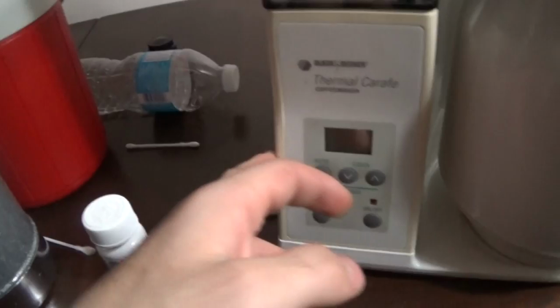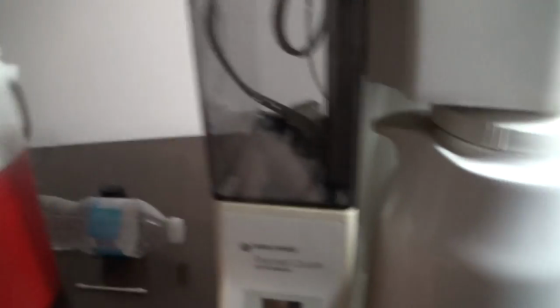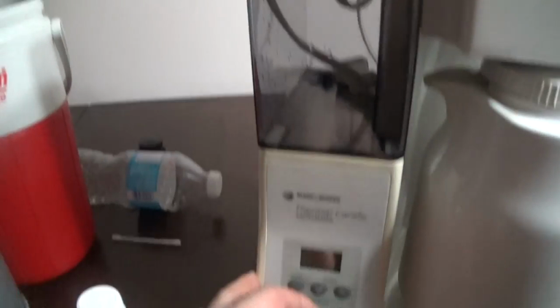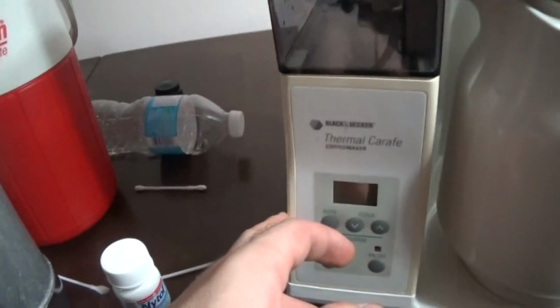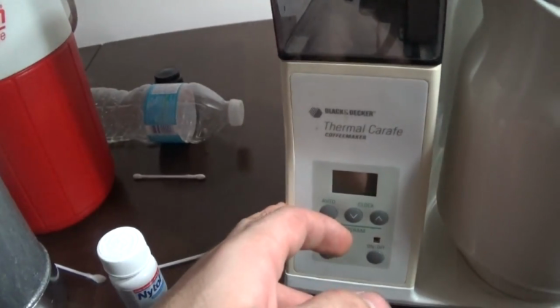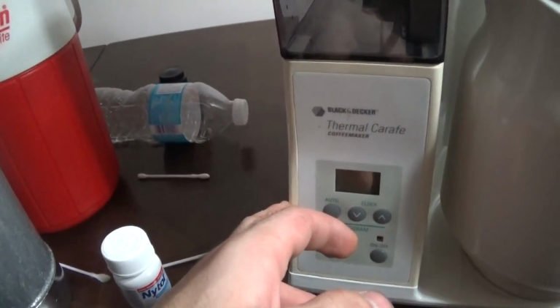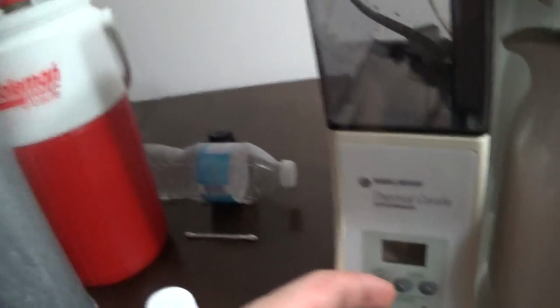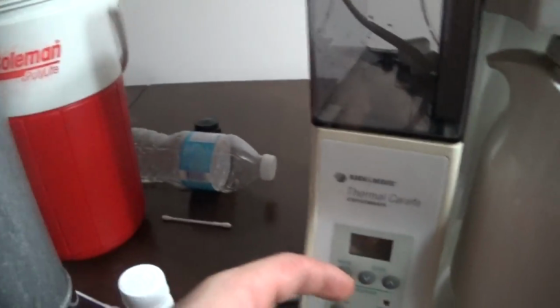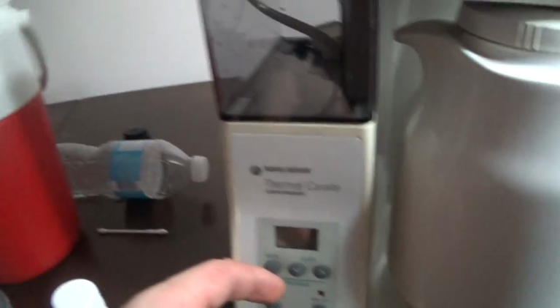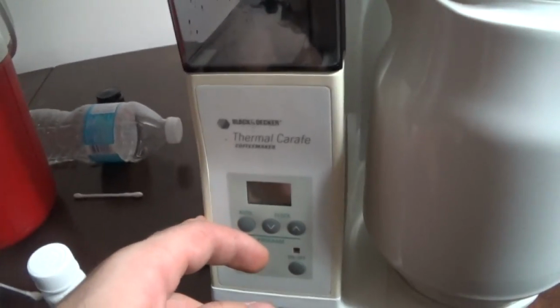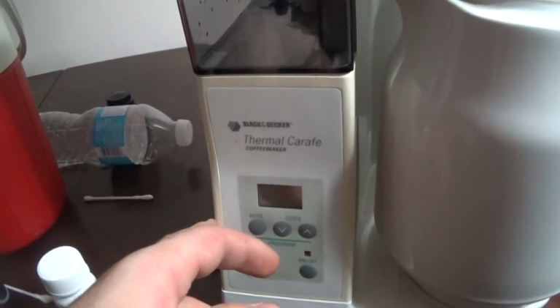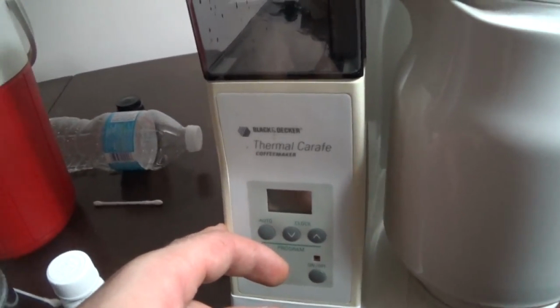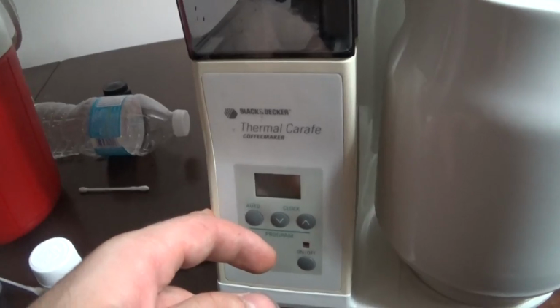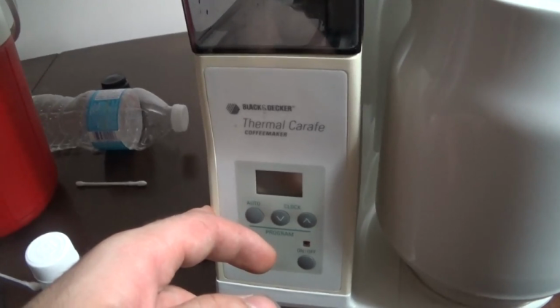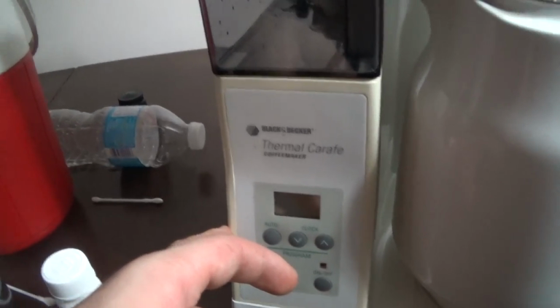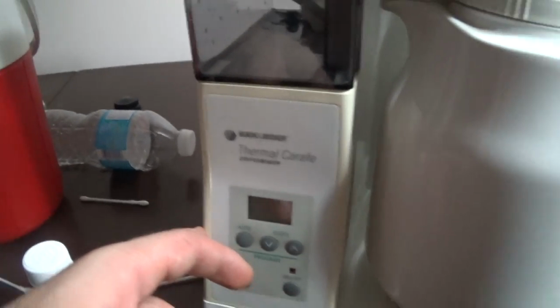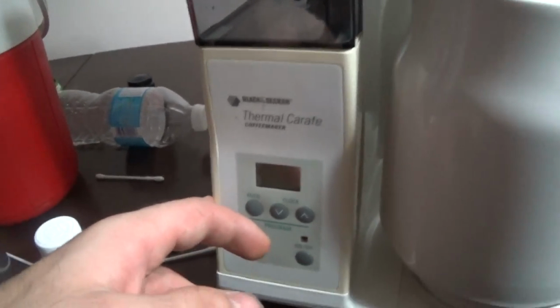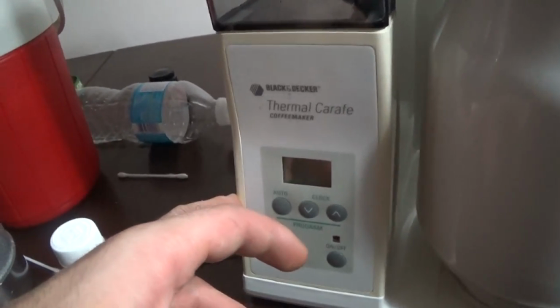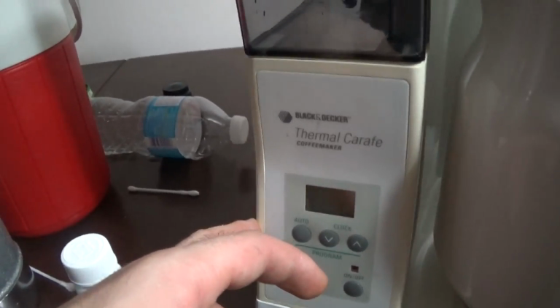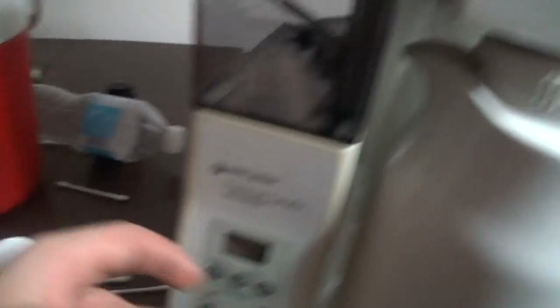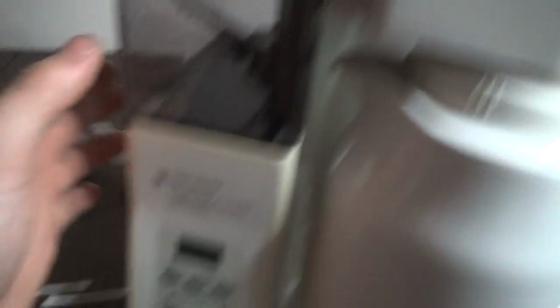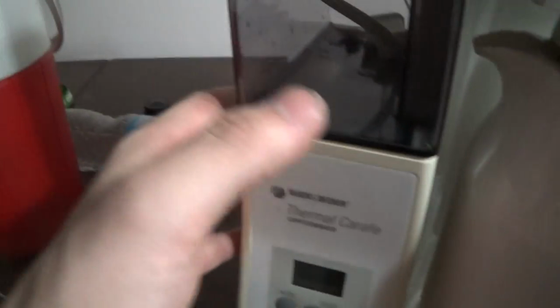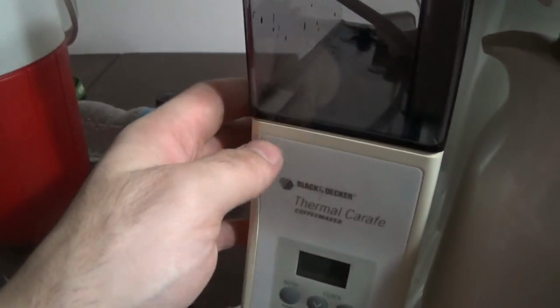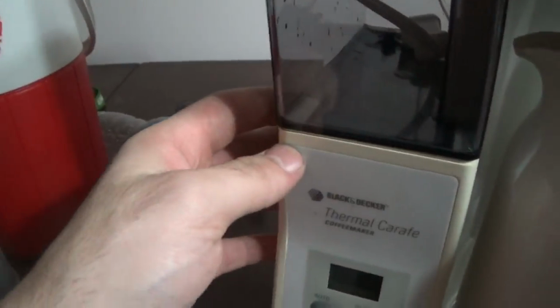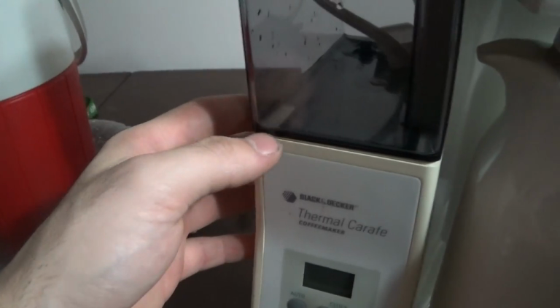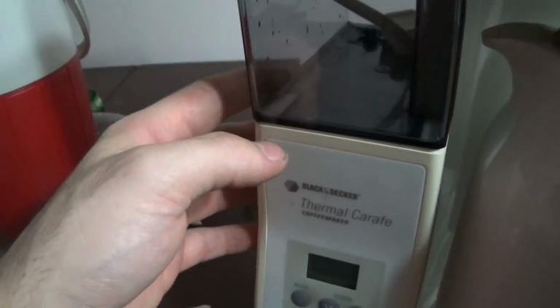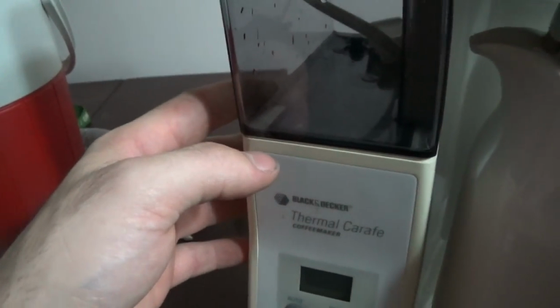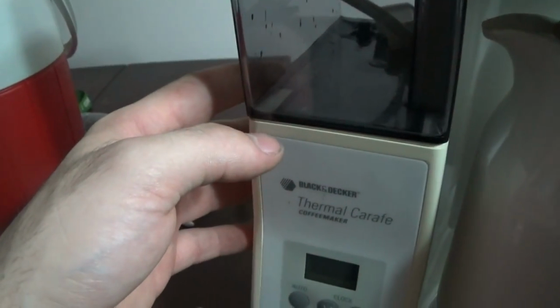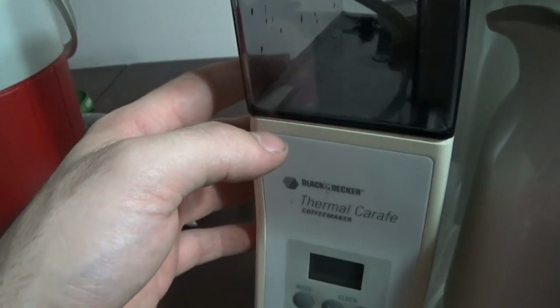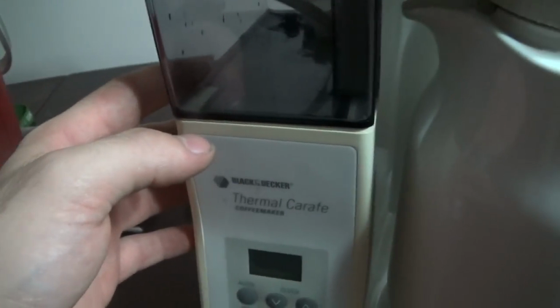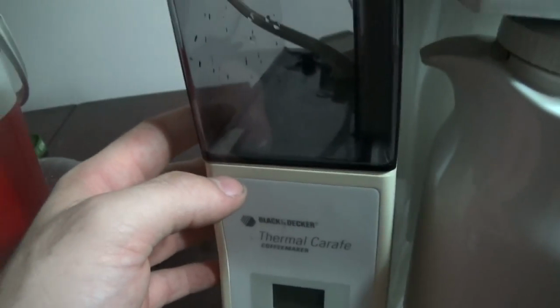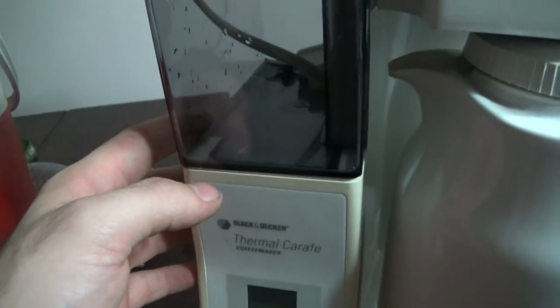This coffee maker cost me about $8 at a Value Village. They go for on eBay — no joke — around $200. There's one on eBay right now, the same one like this, it's really dirty, and it's $404.